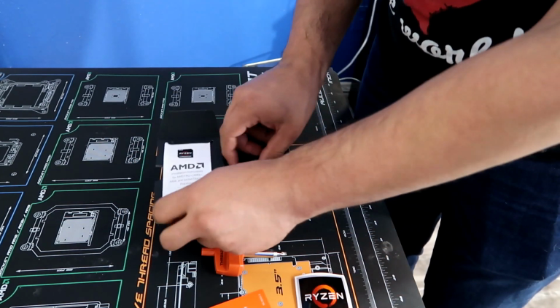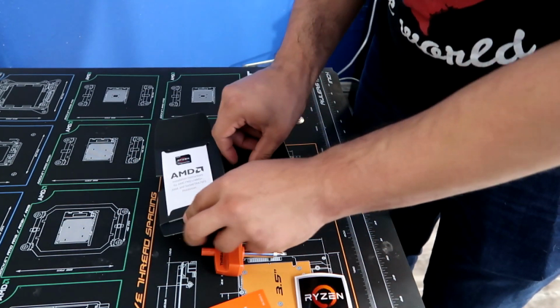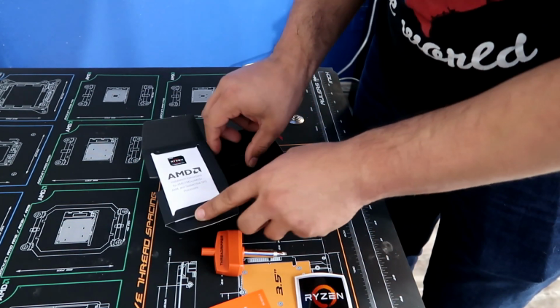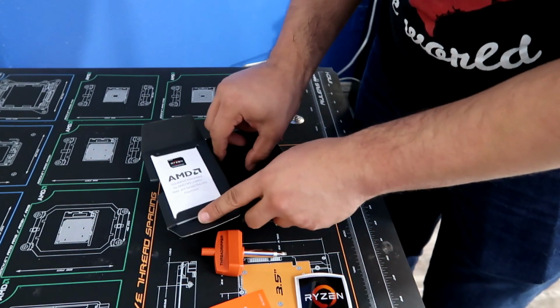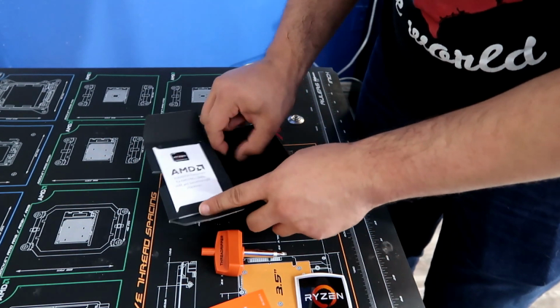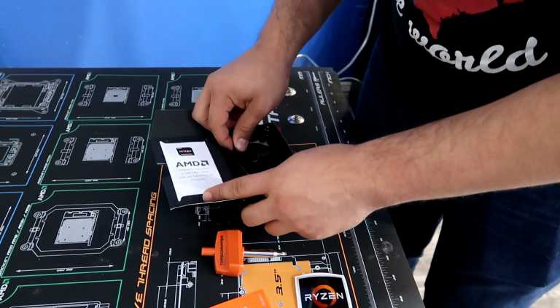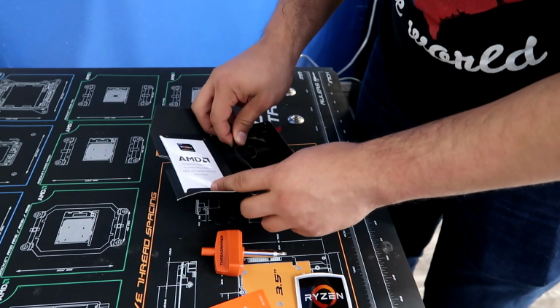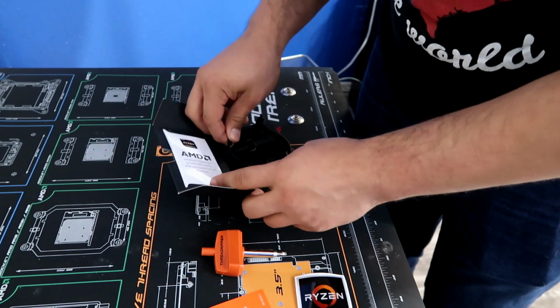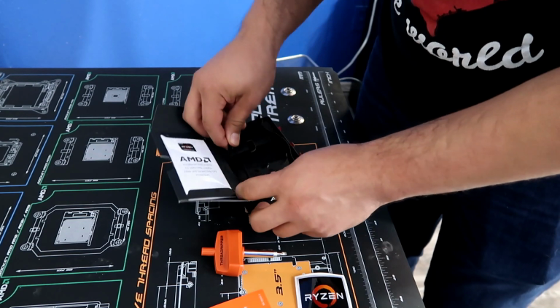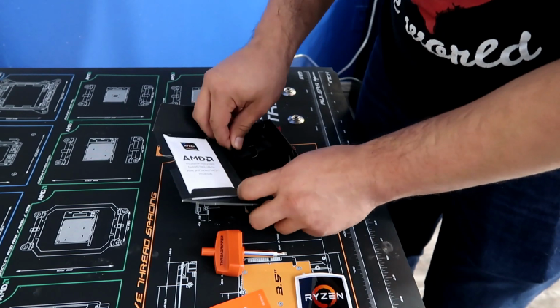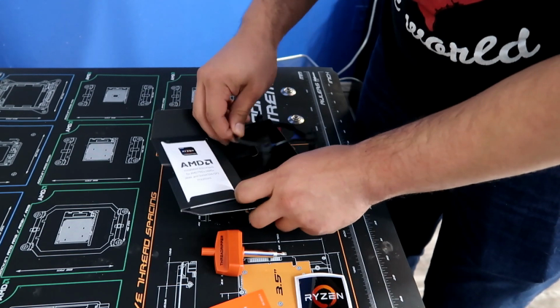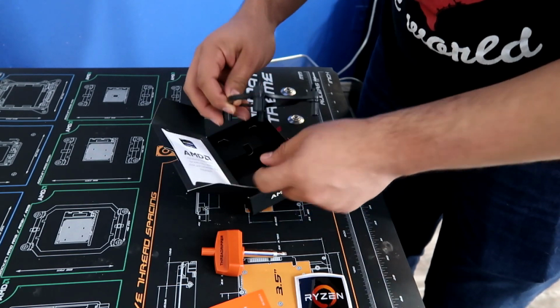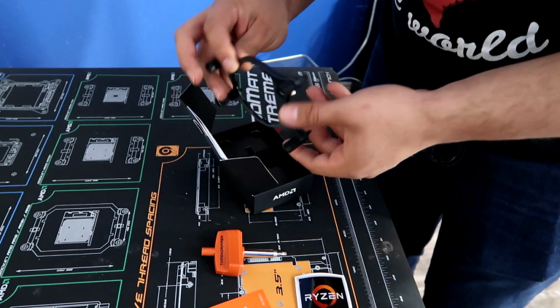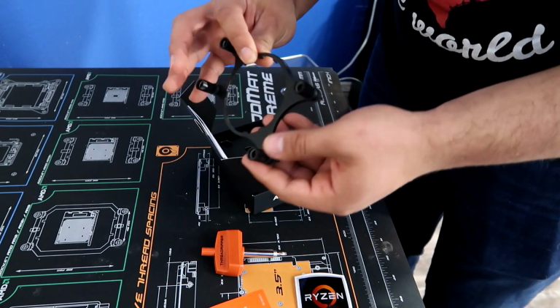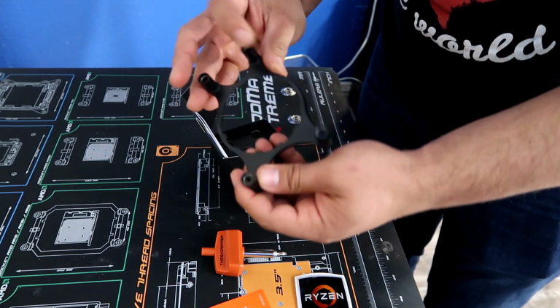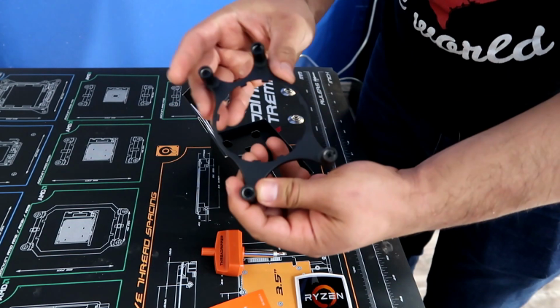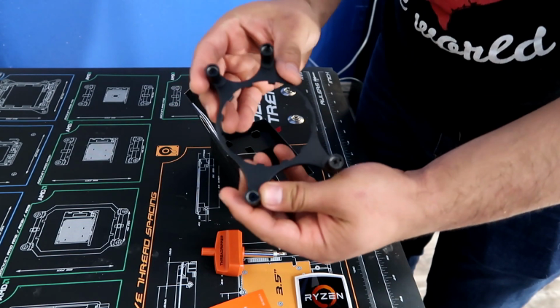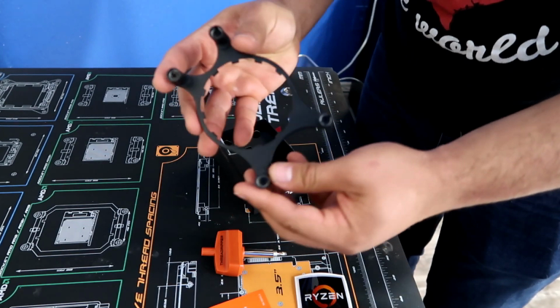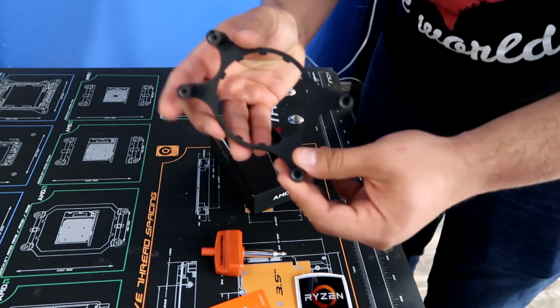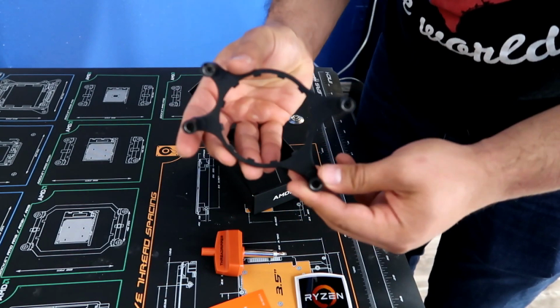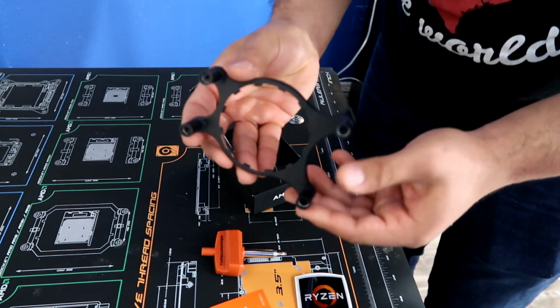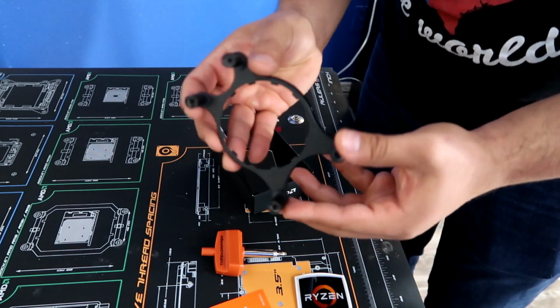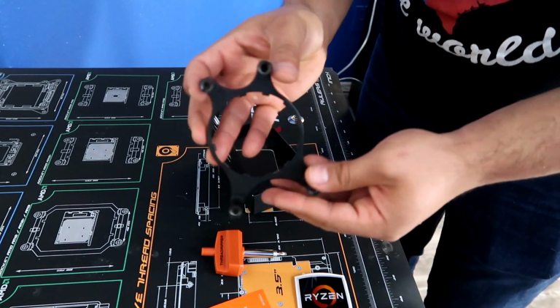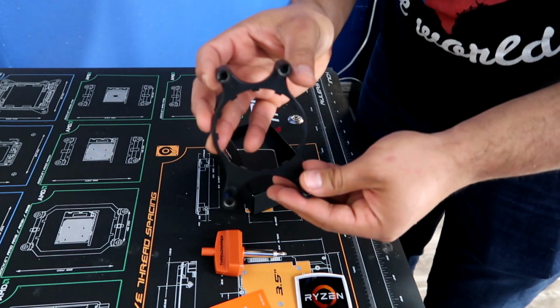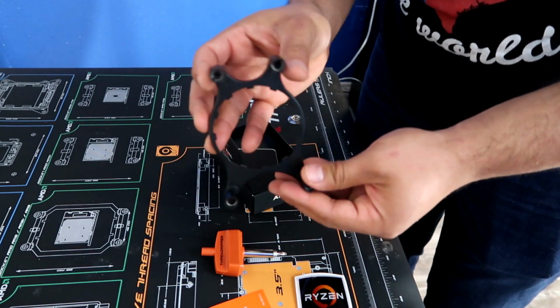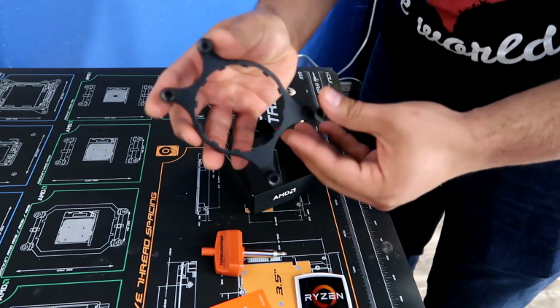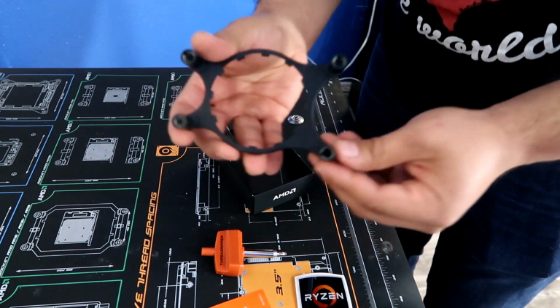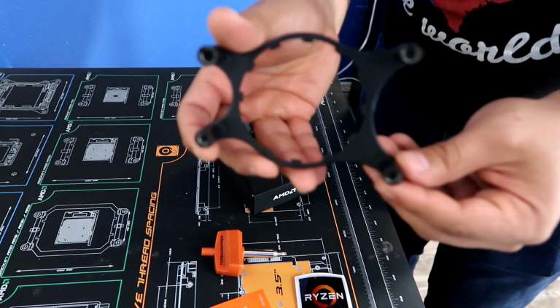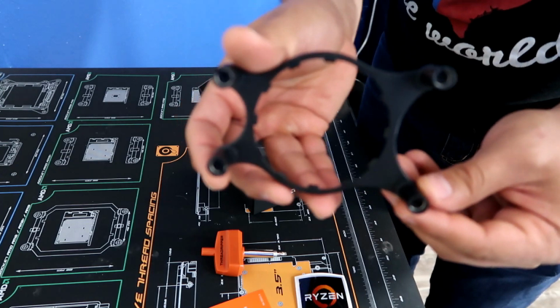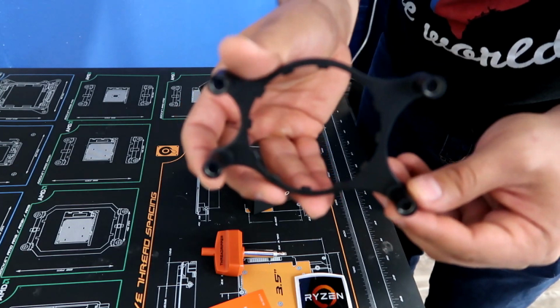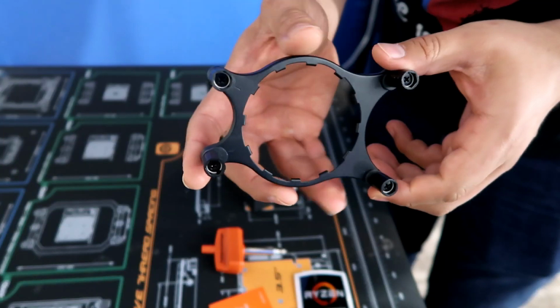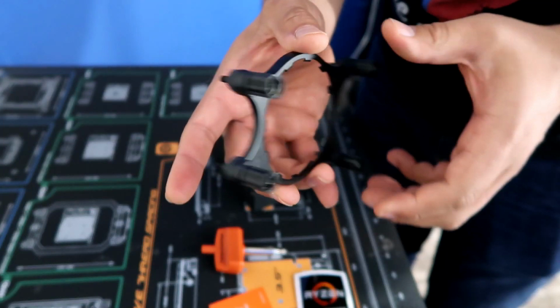This accessory is for all-in-one coolers — you can put this on most AIO coolers to make them TR4 compatible.